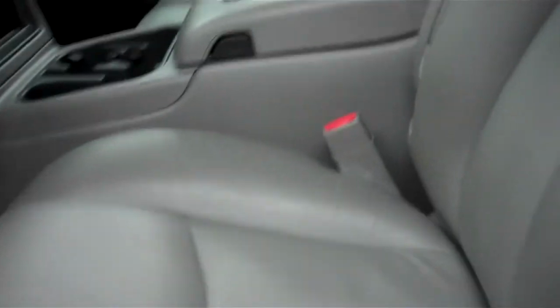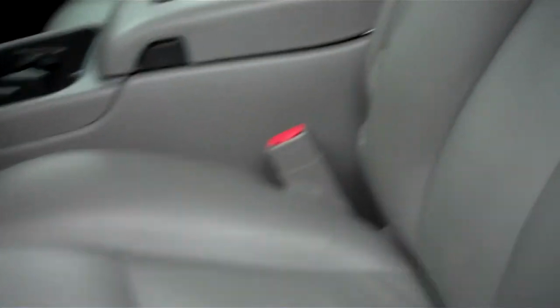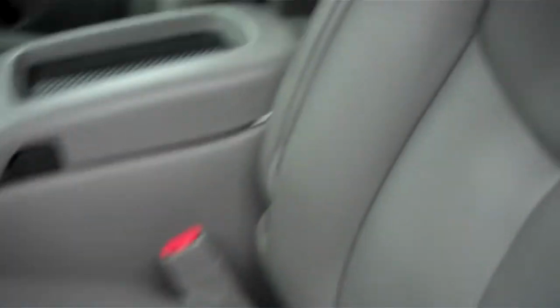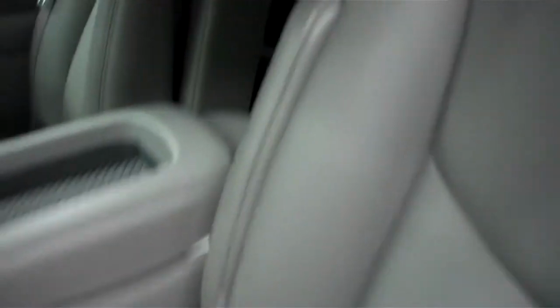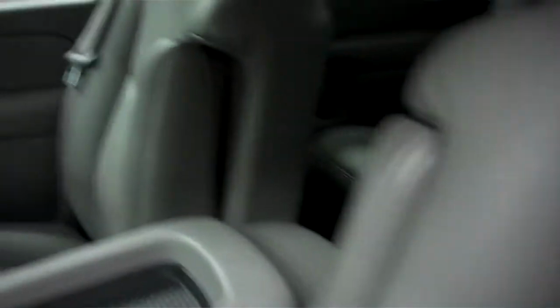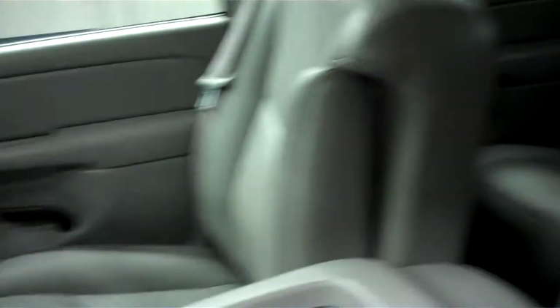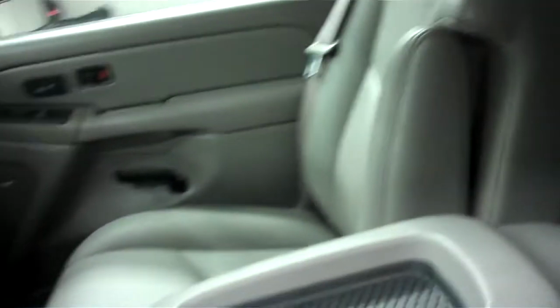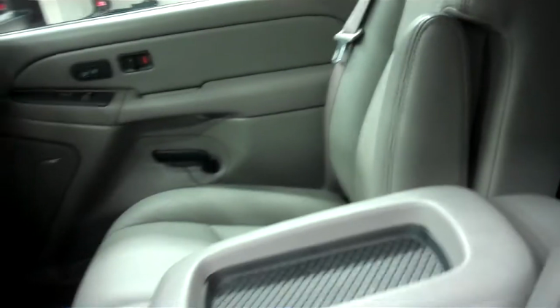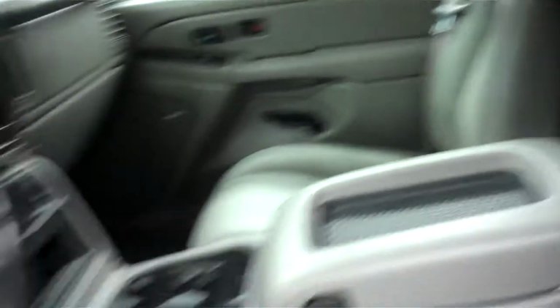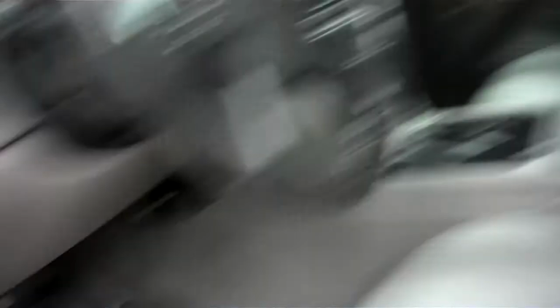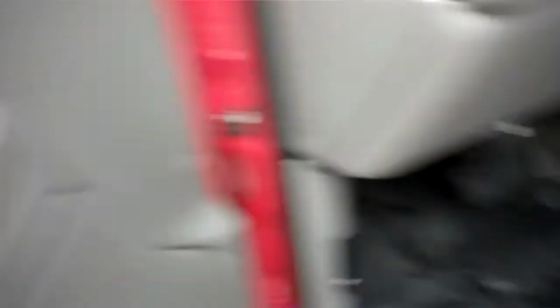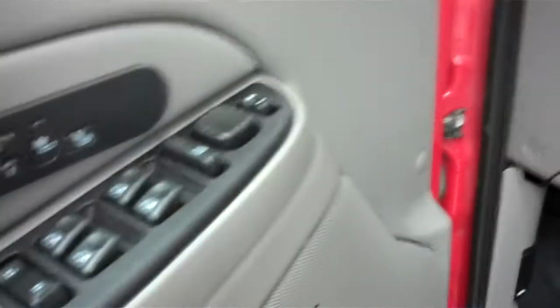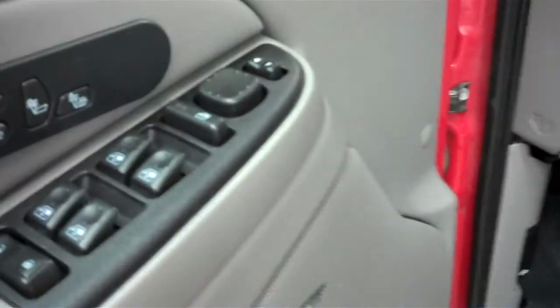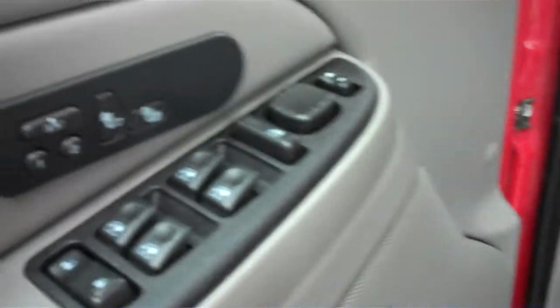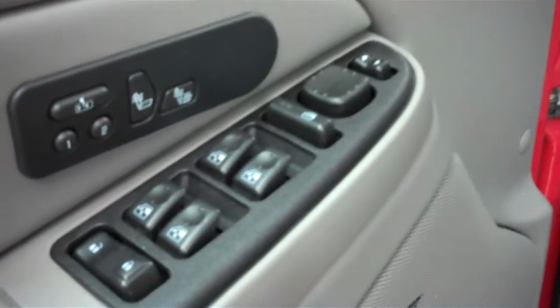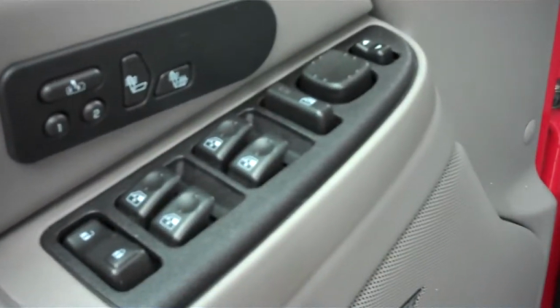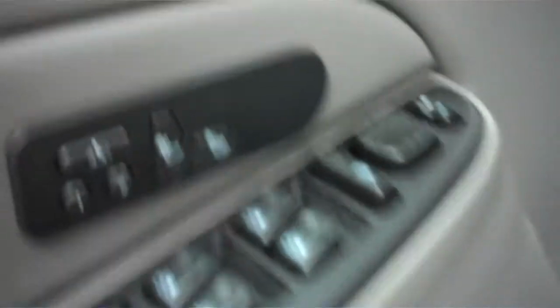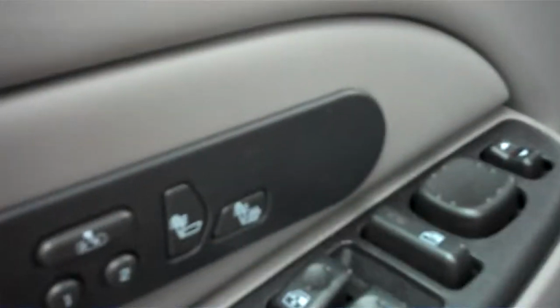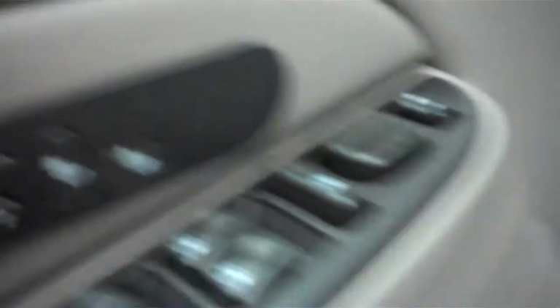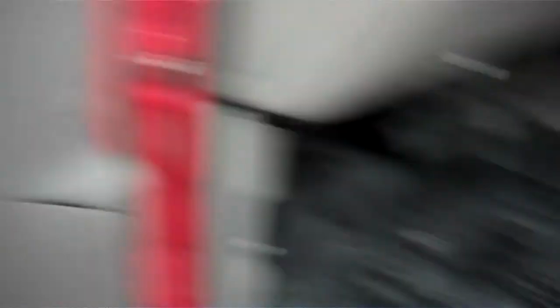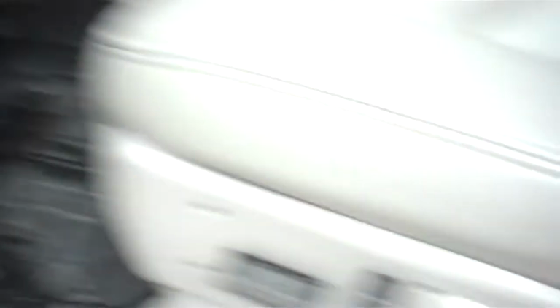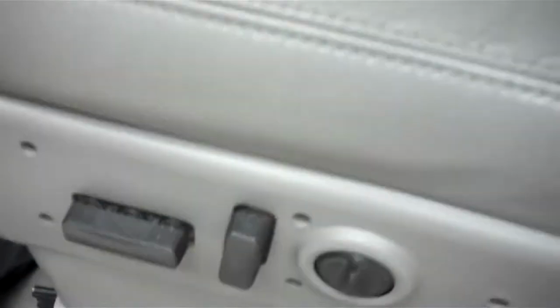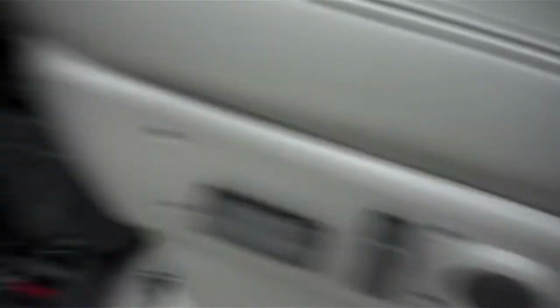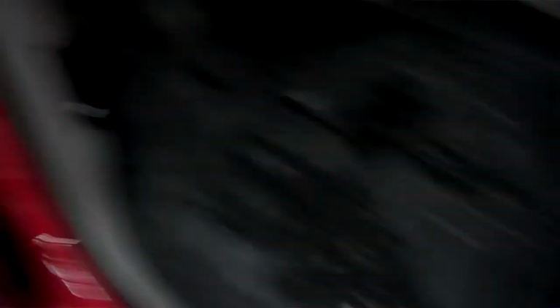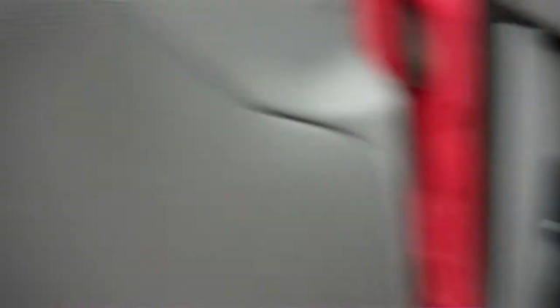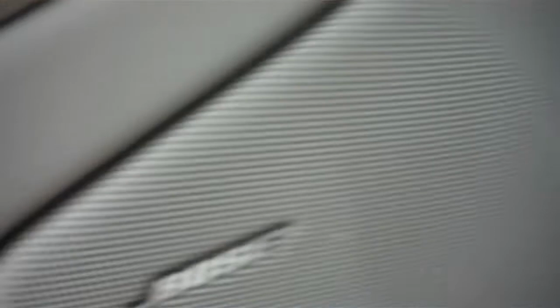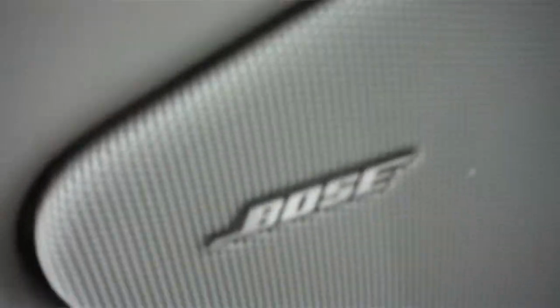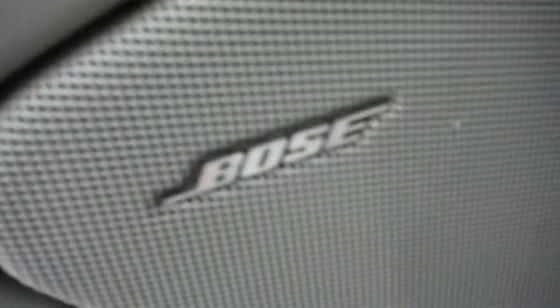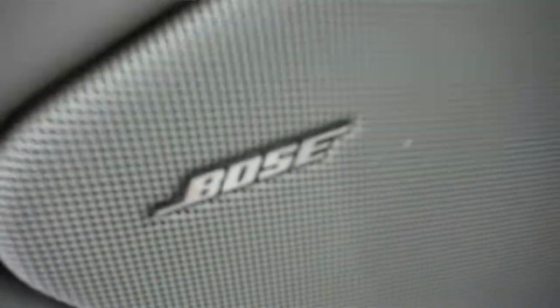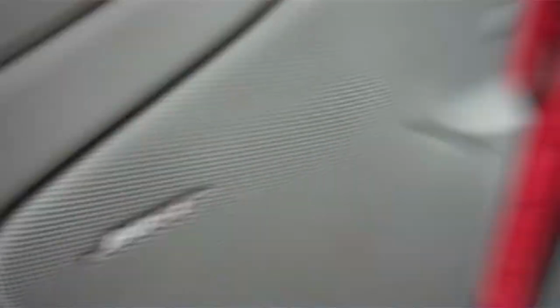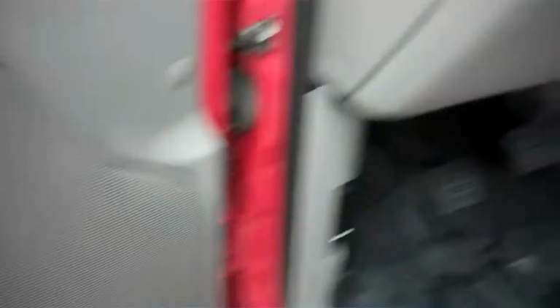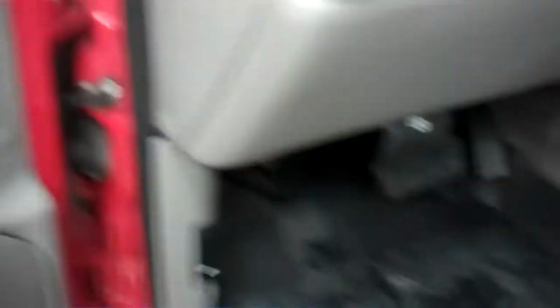We have leather interior — nice and clean bucket style seats. Power locks, power windows, power mirrors, heated seats. Those are power as well. We do have Bose stereo all the way around.